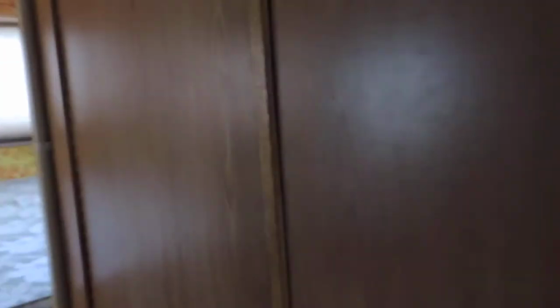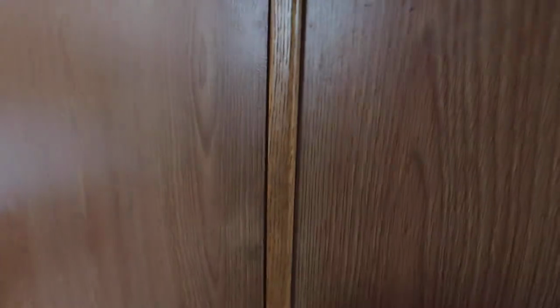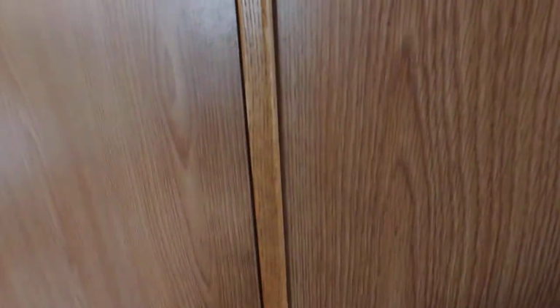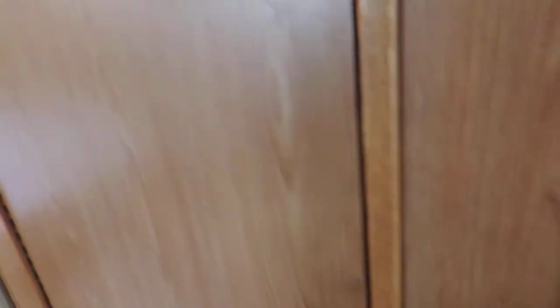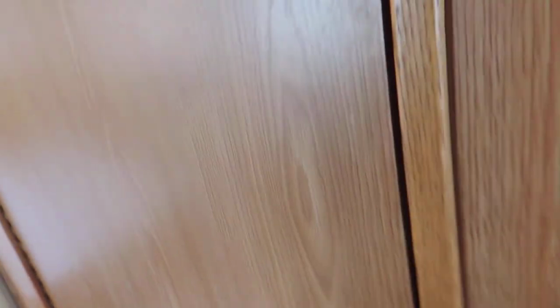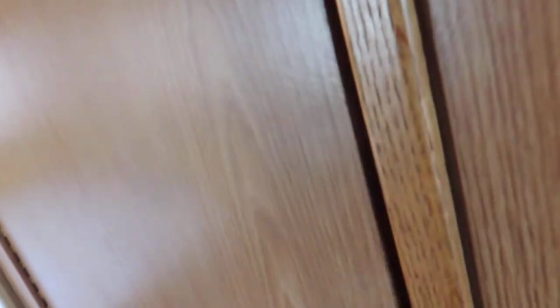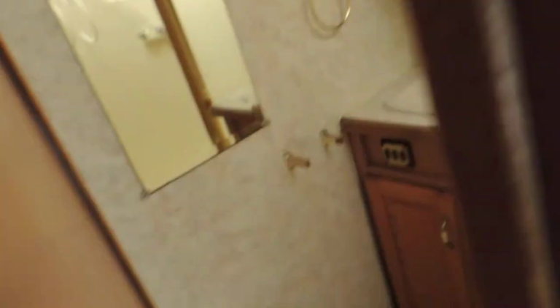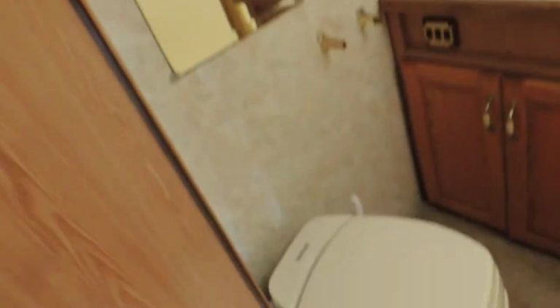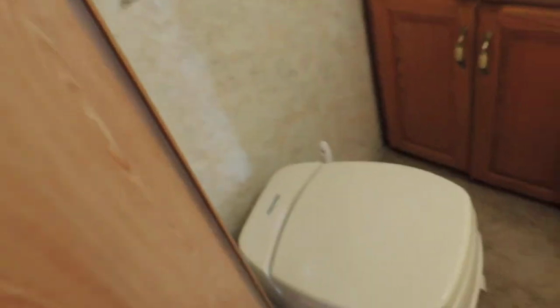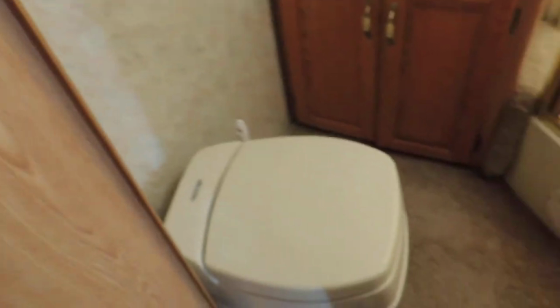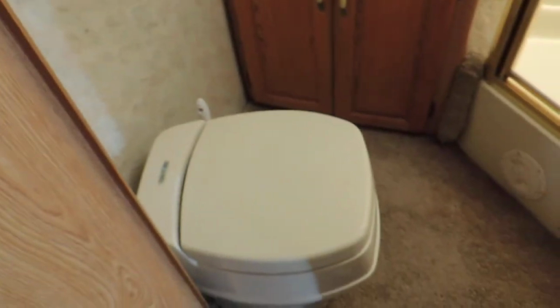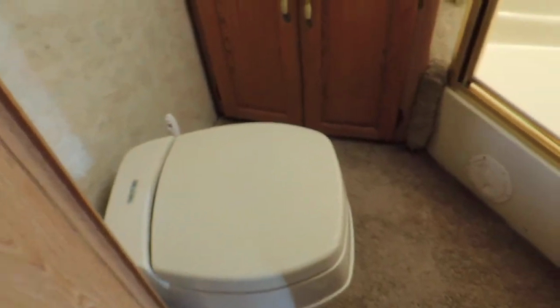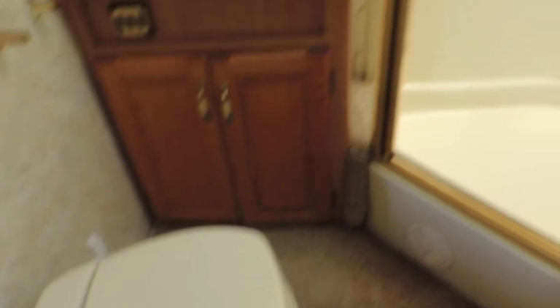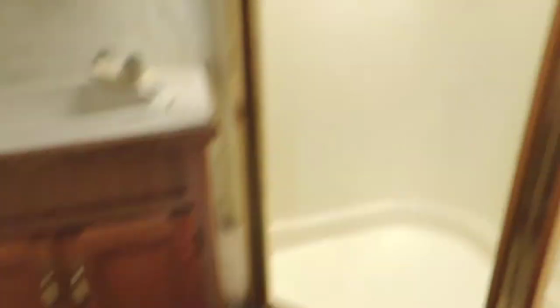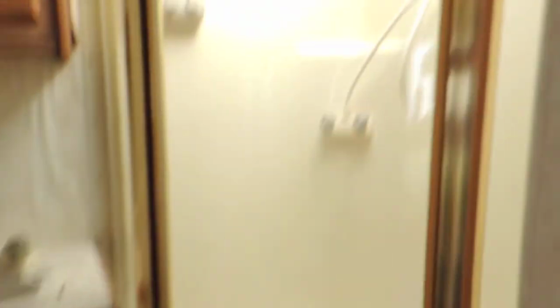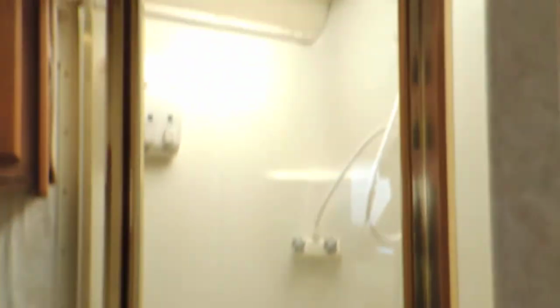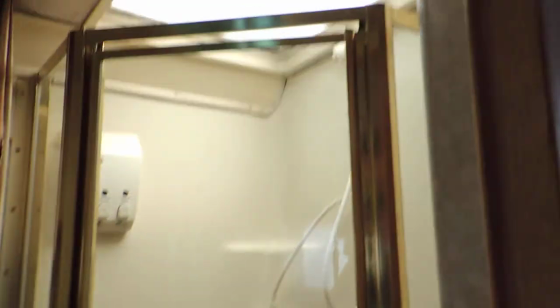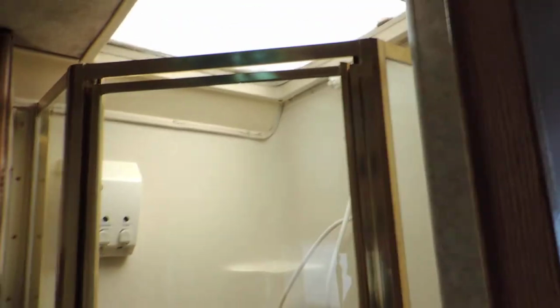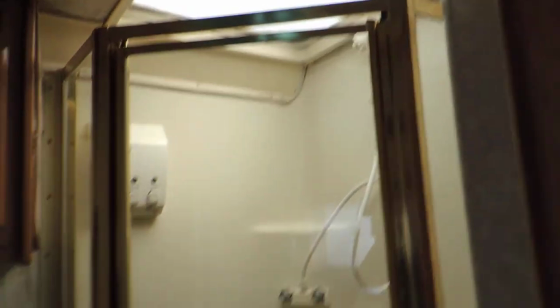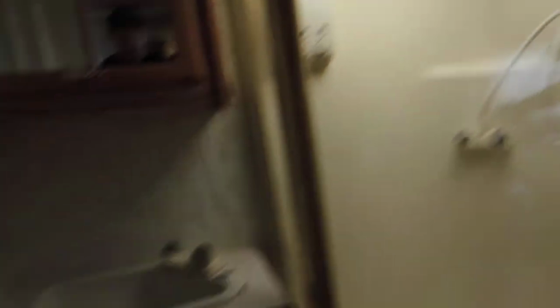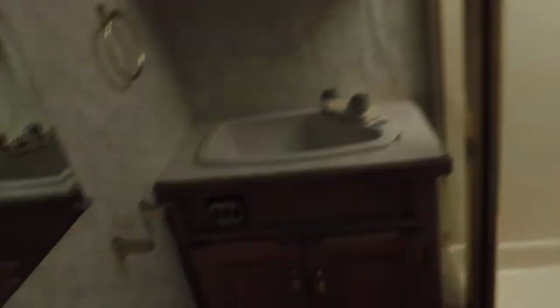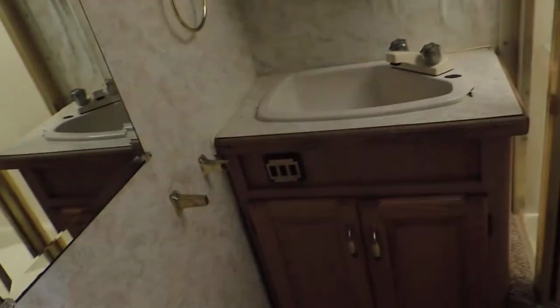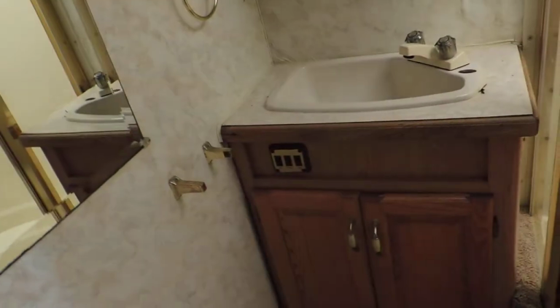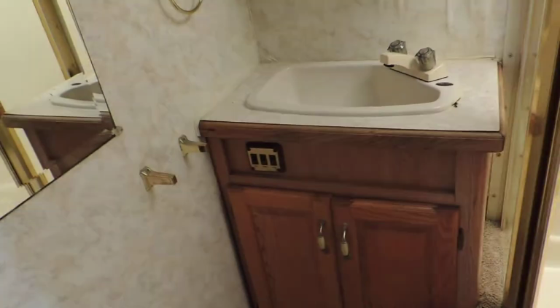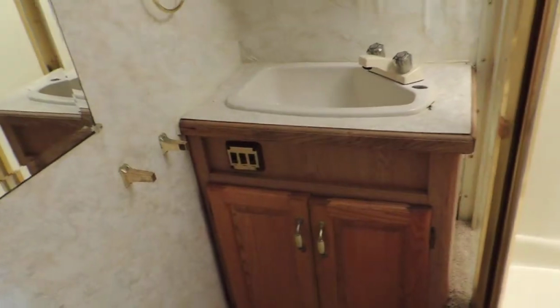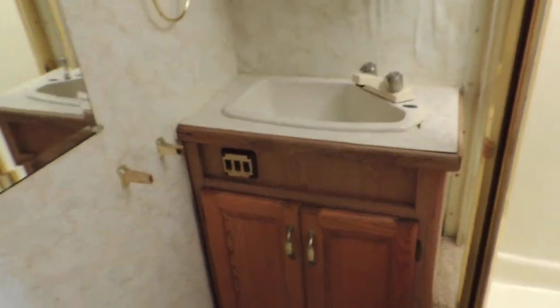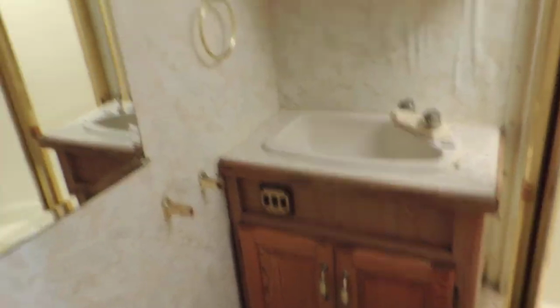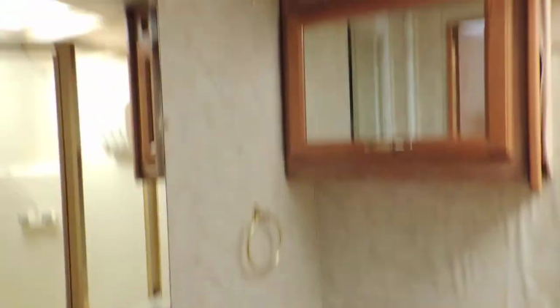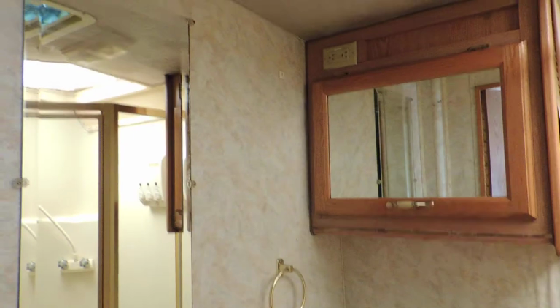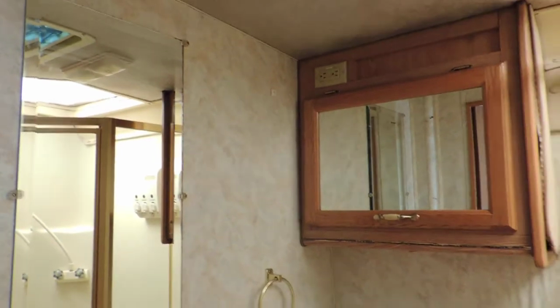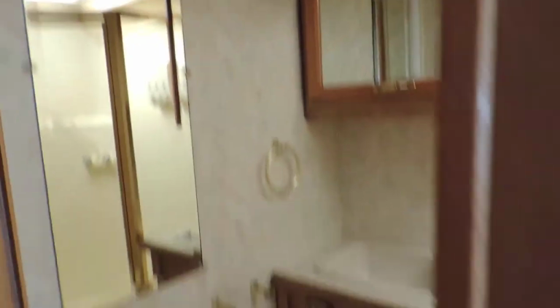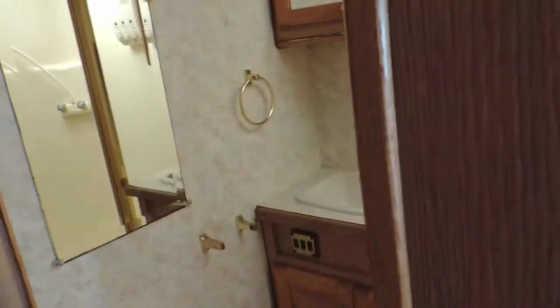On the right is the bathroom. It has a foot flush stool, corner glass shower, cabinet, sink, and a medicine cabinet.